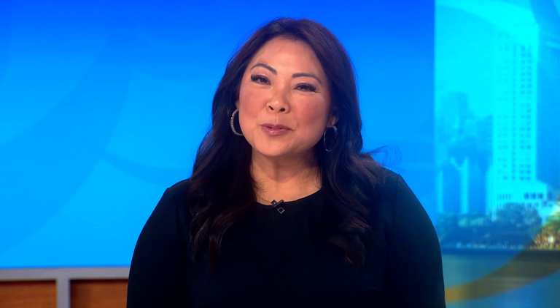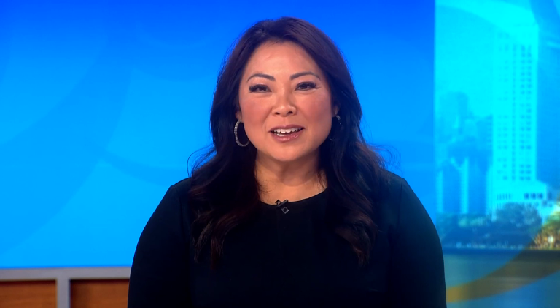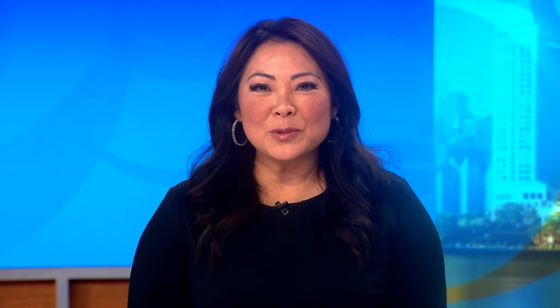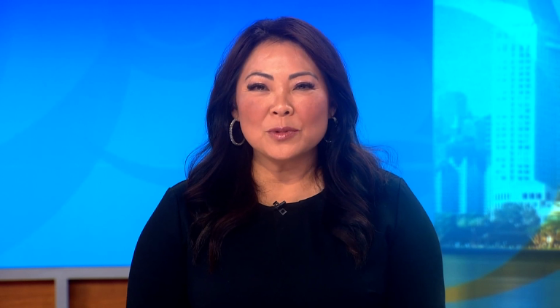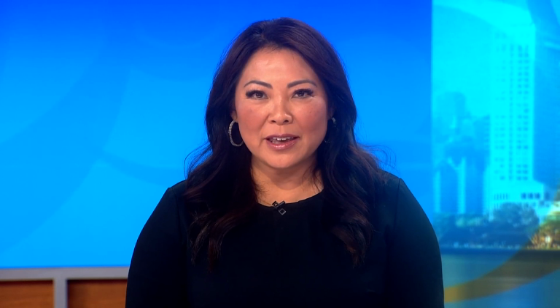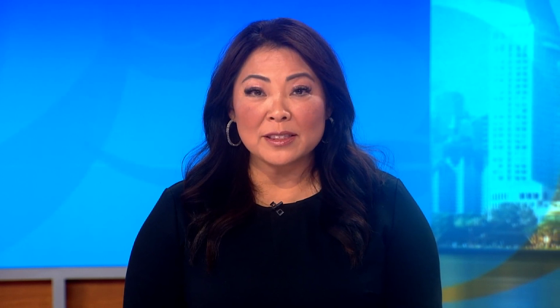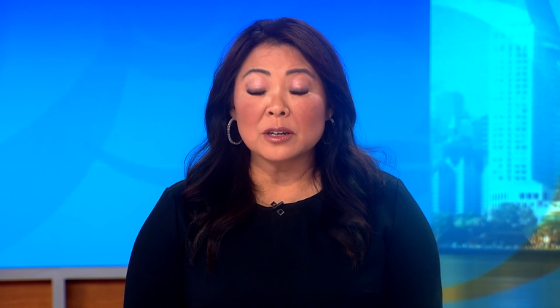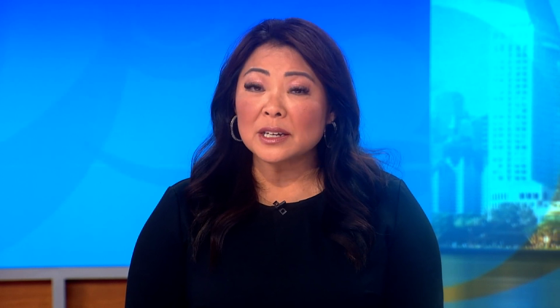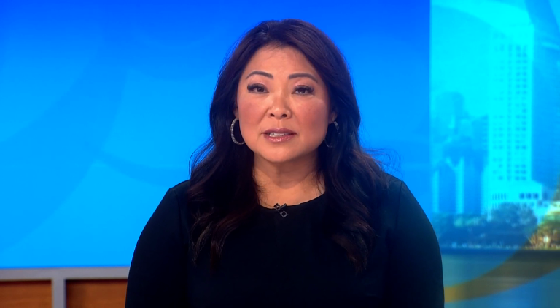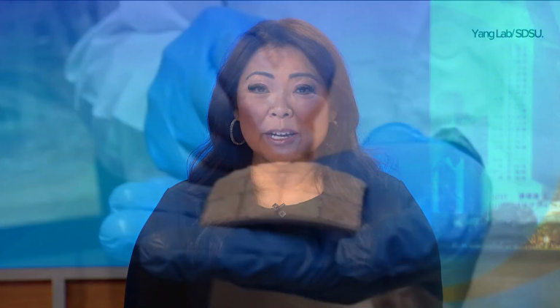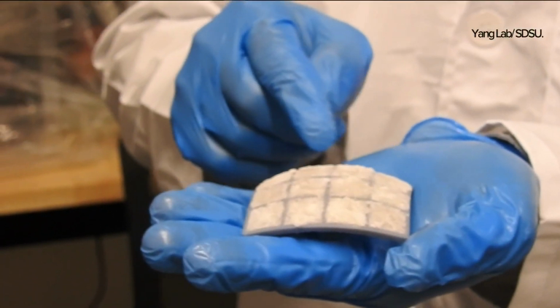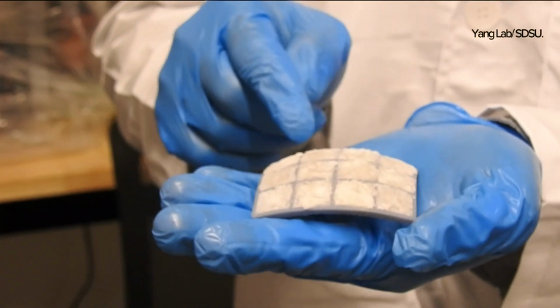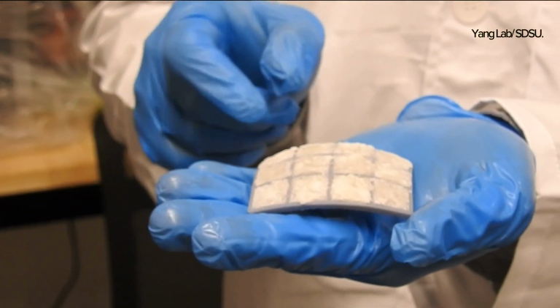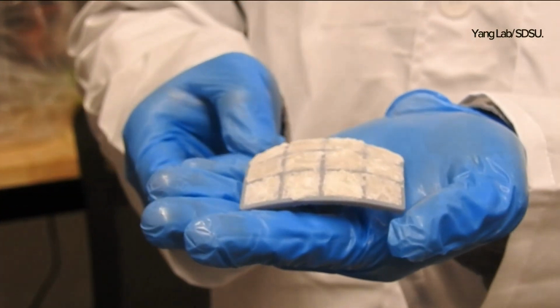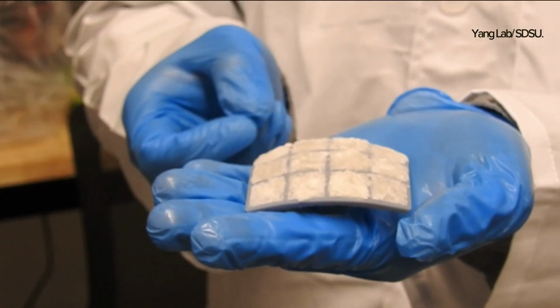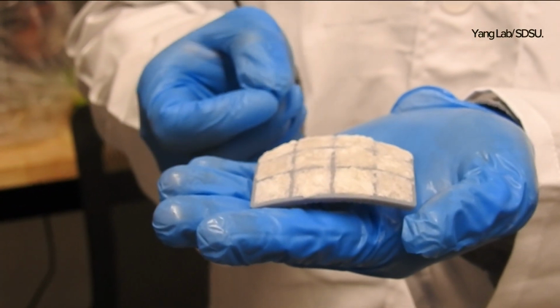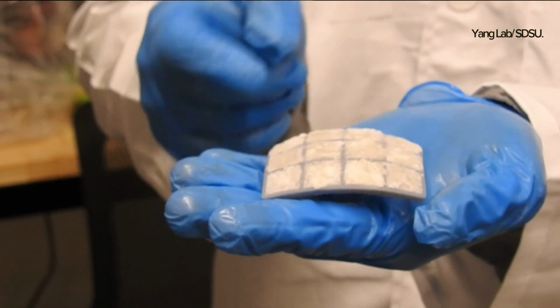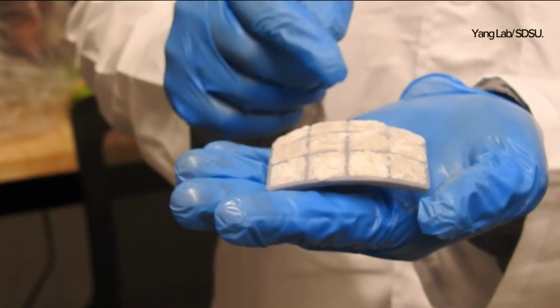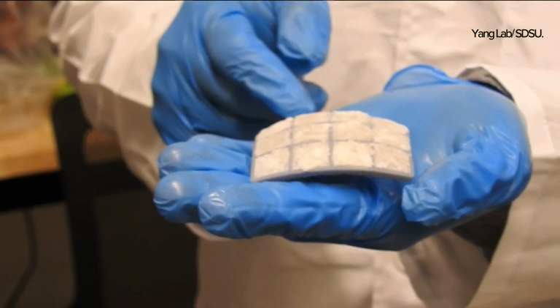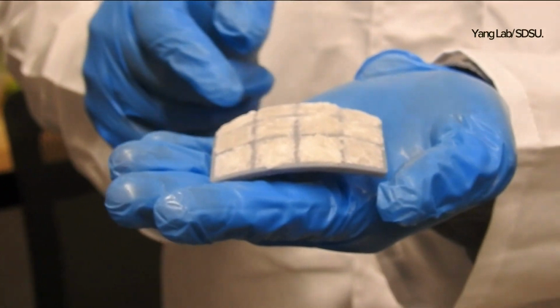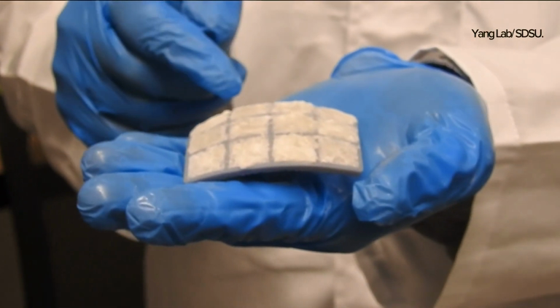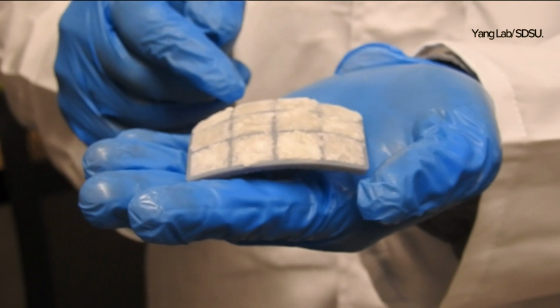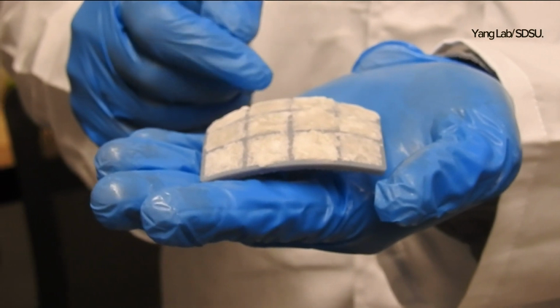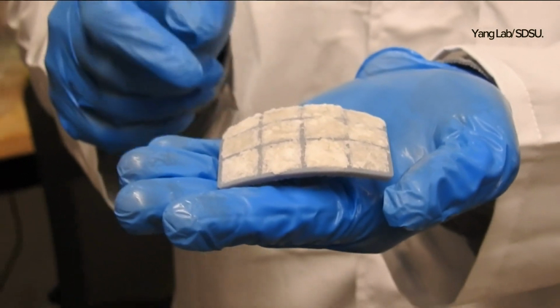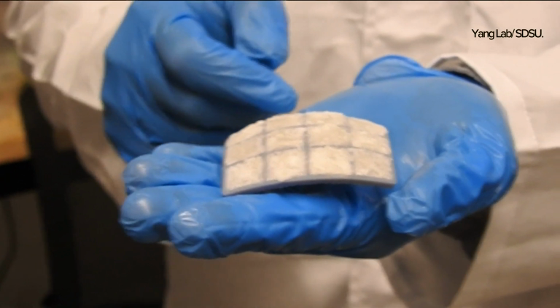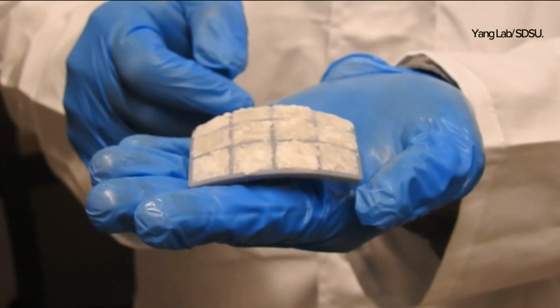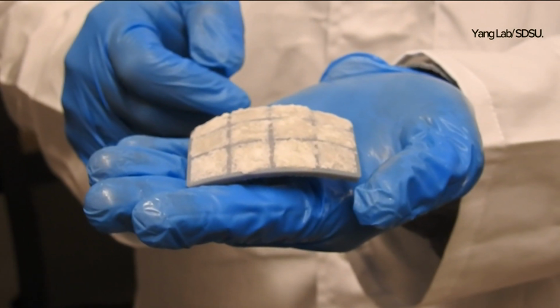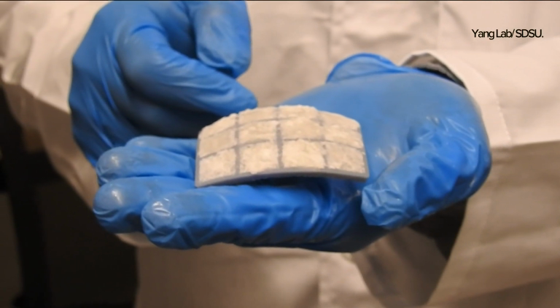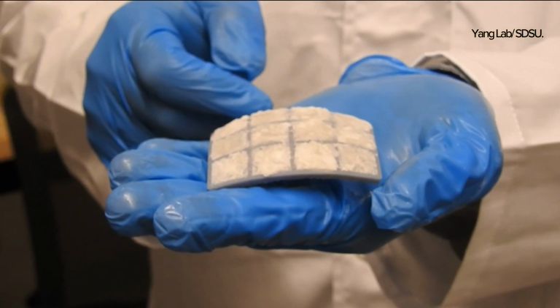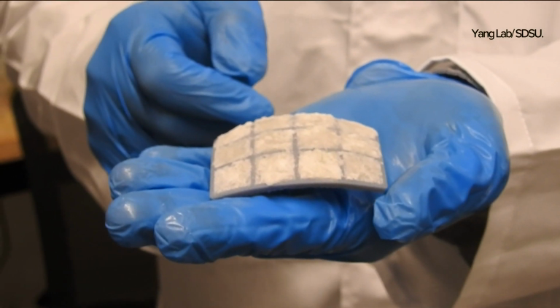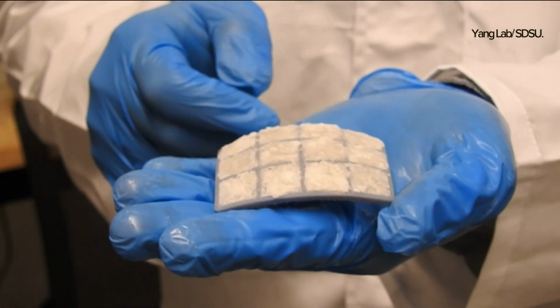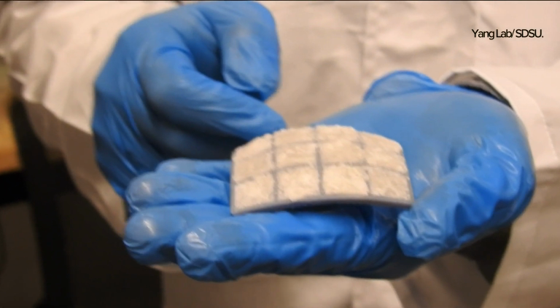Super Bowl is also this weekend, and we know the game we love can also be dangerous. That is why a team of local engineers have spent the last two years developing protection gear for football players using technology. CBS 8's Esmeralda Perez talked to one of the researchers about this innovative project.